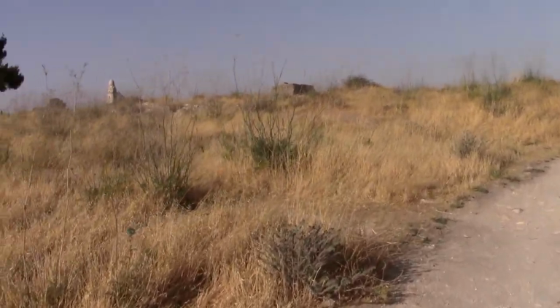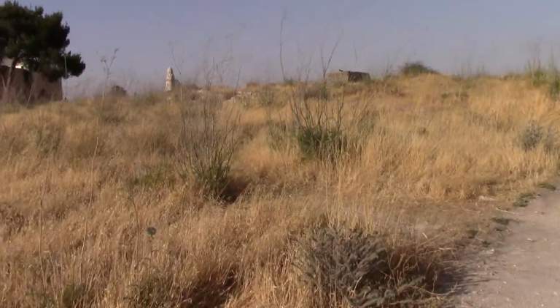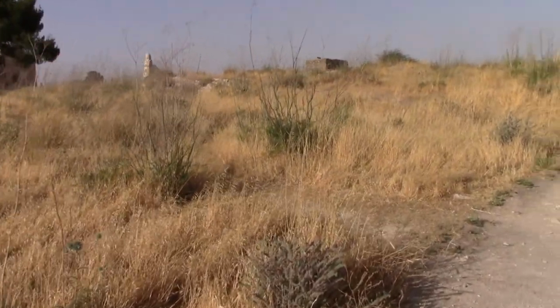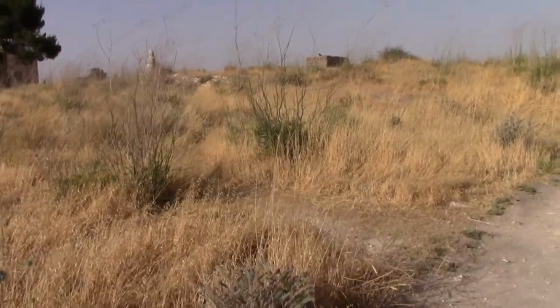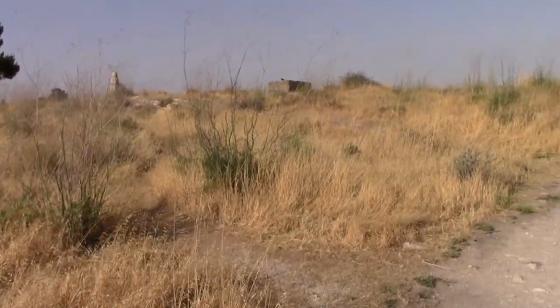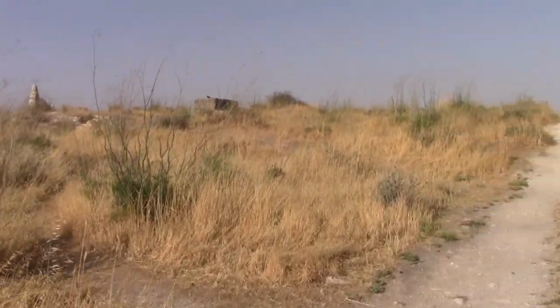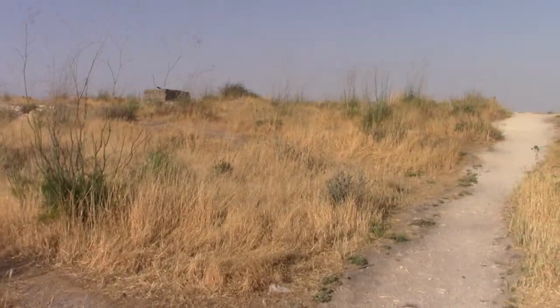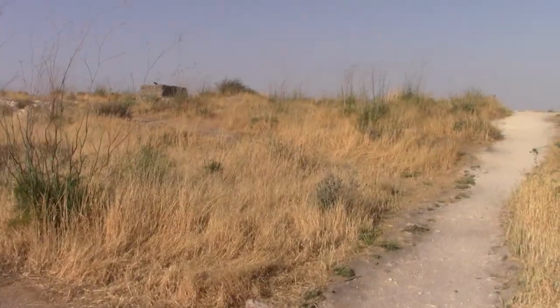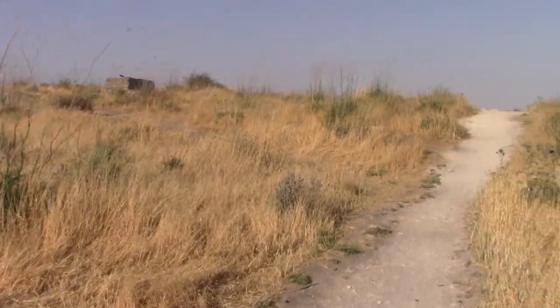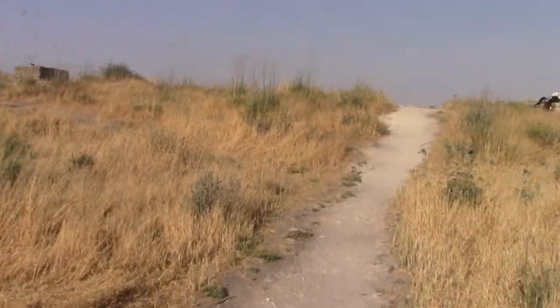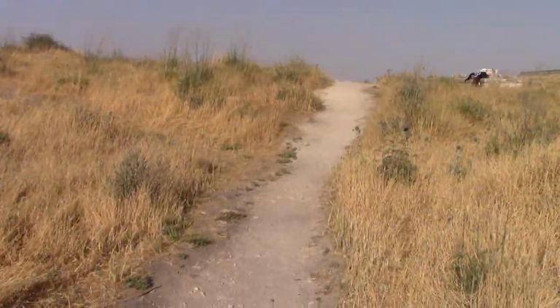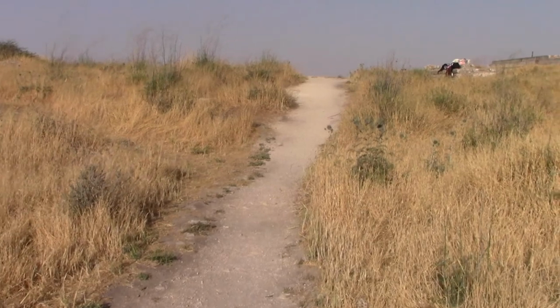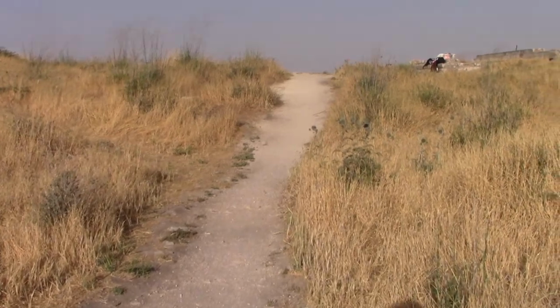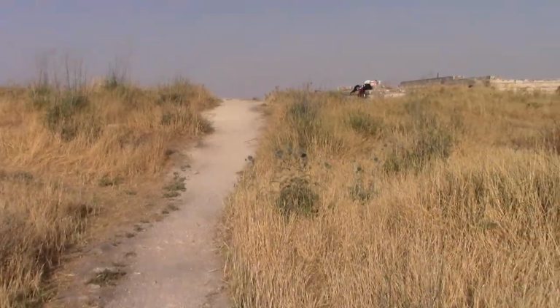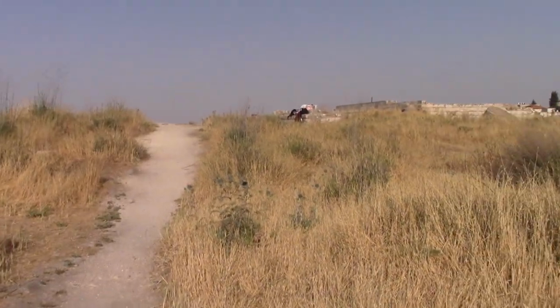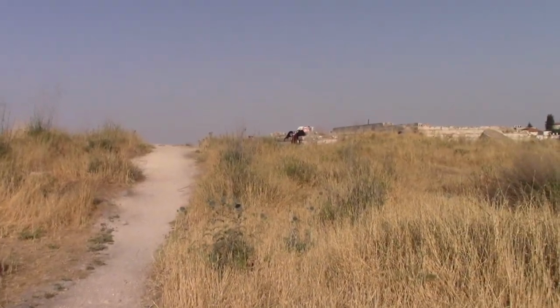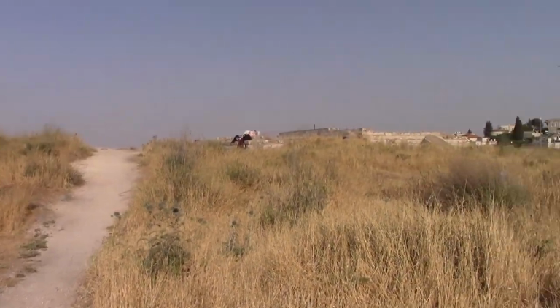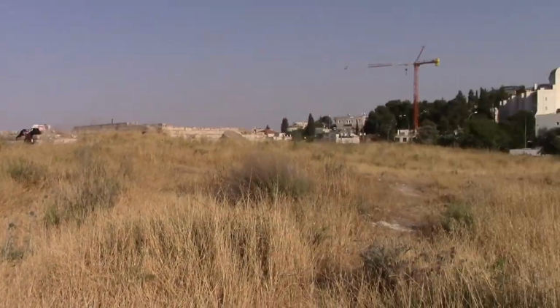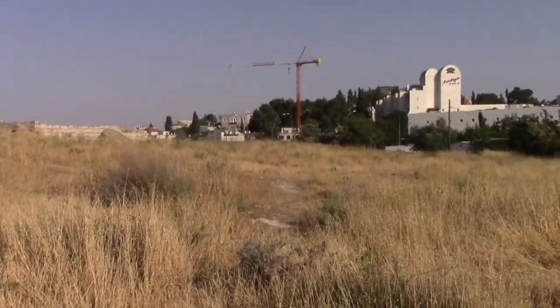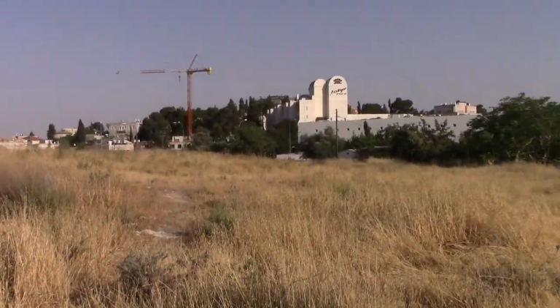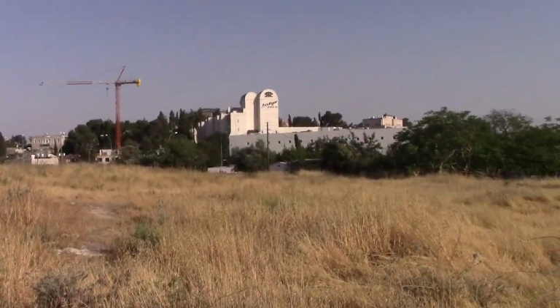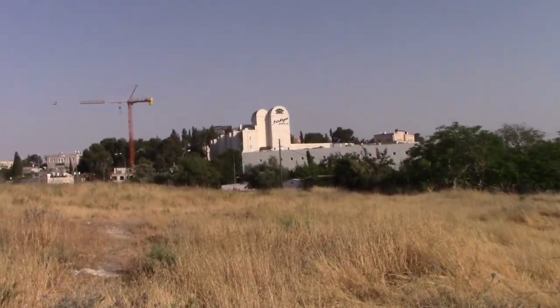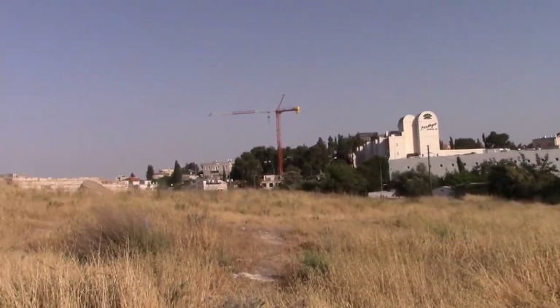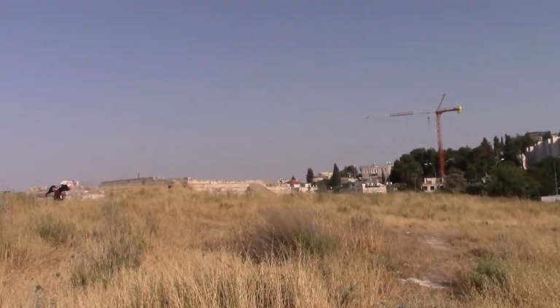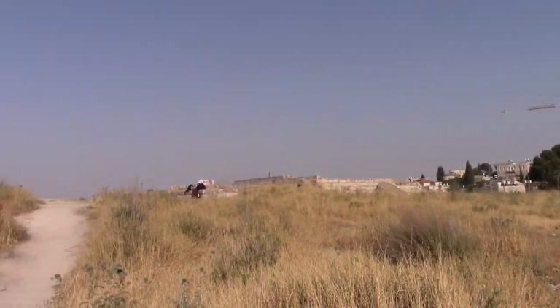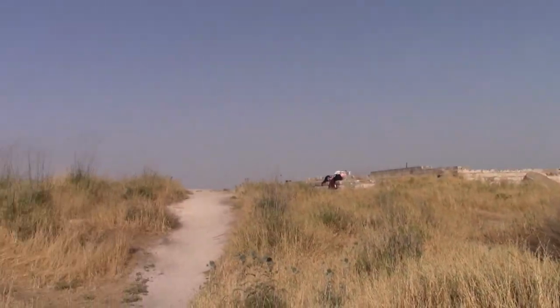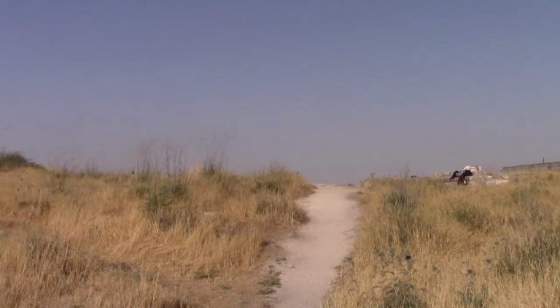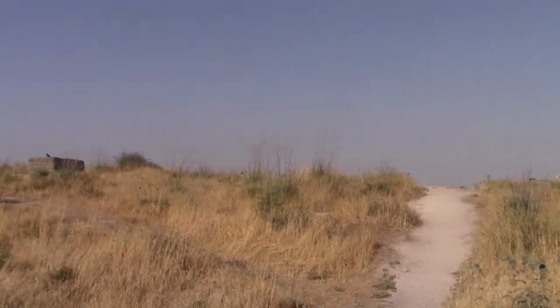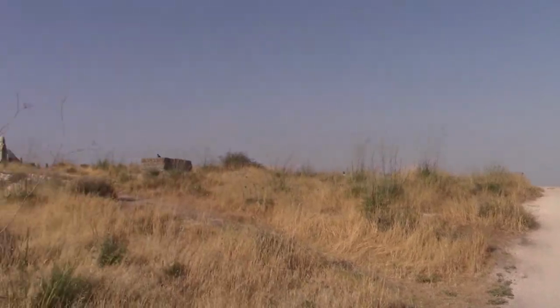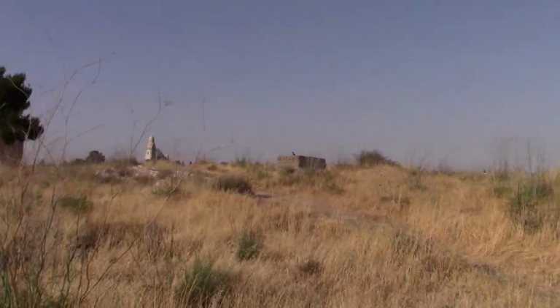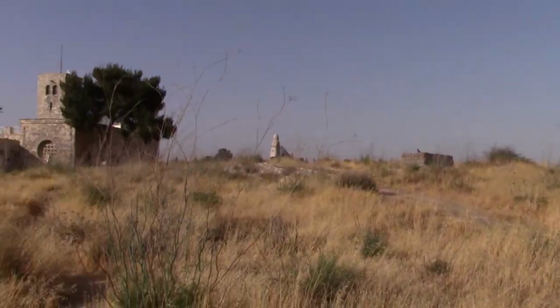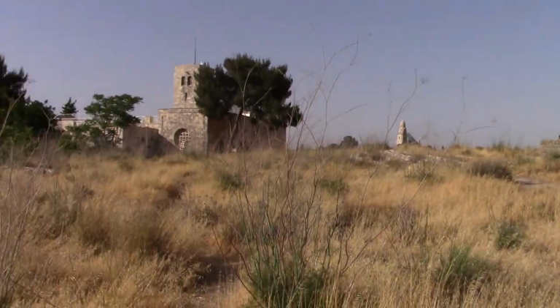It's one of the few major open spaces of this kind of nature in Jerusalem. This is Givat HaTanakh.